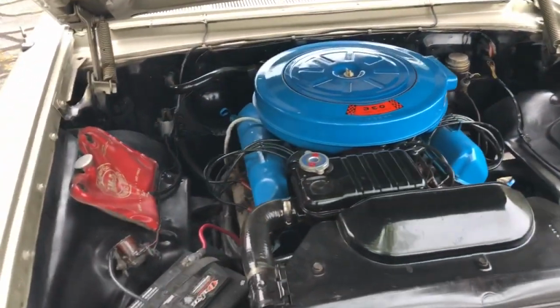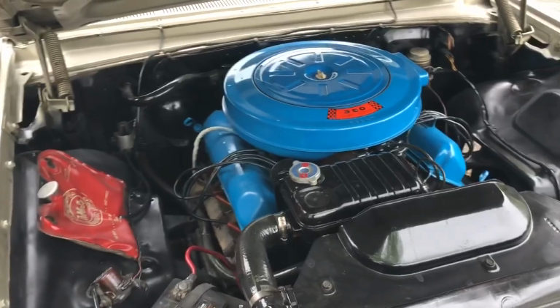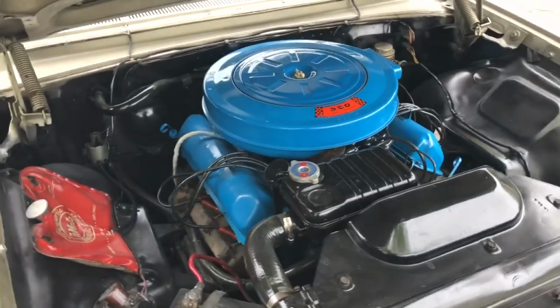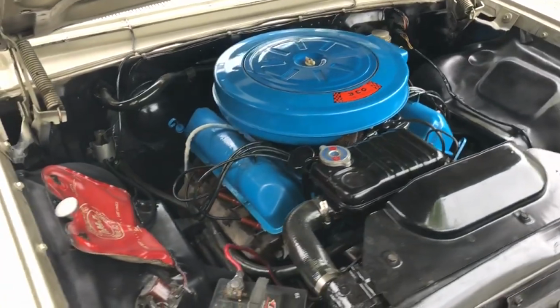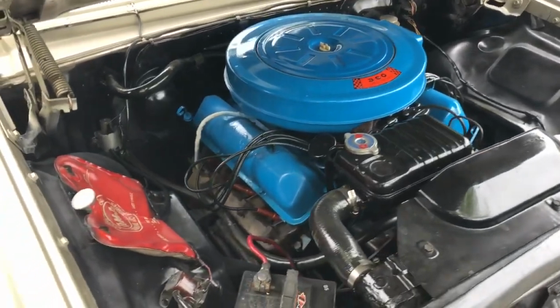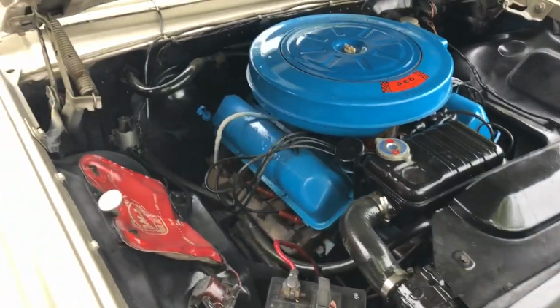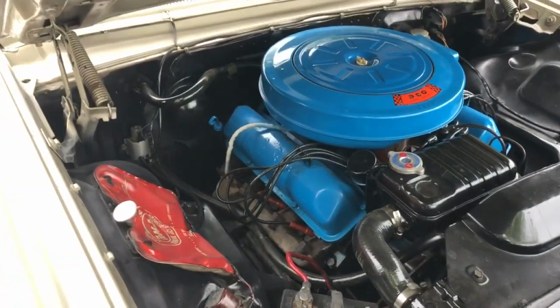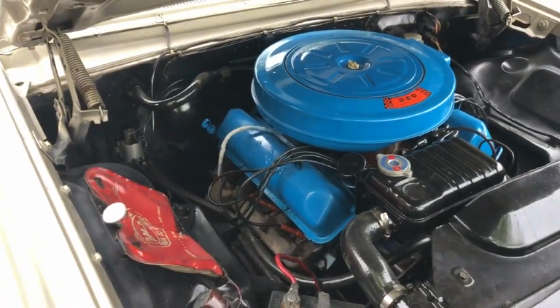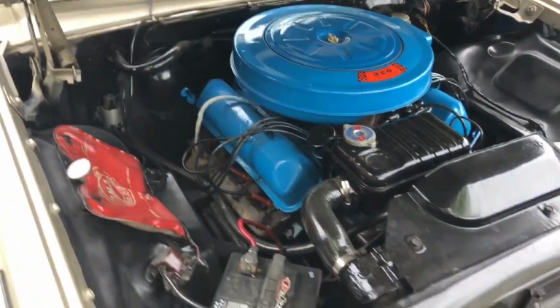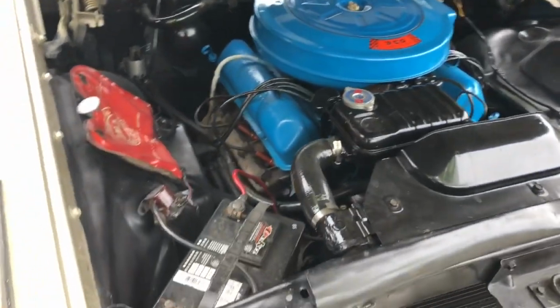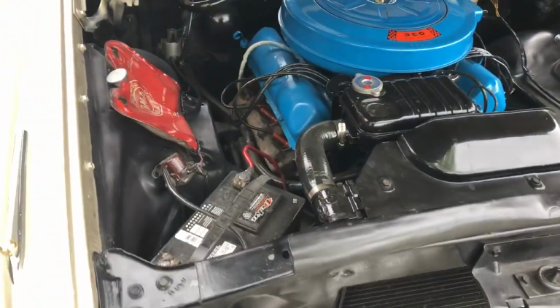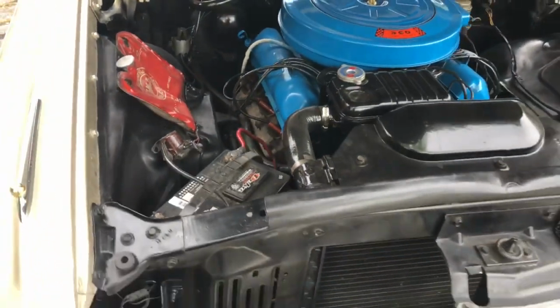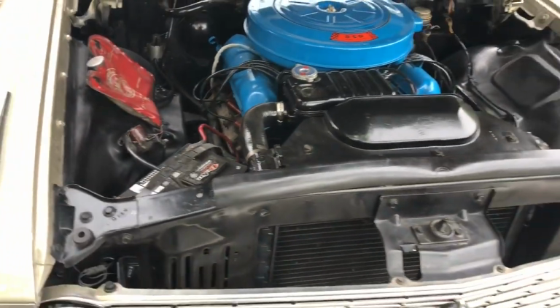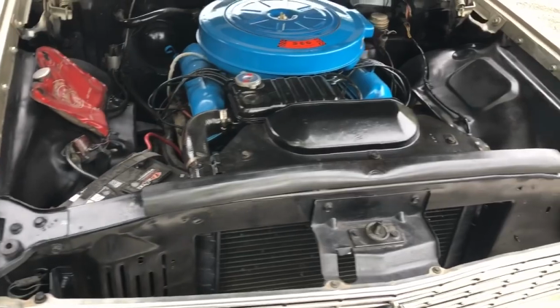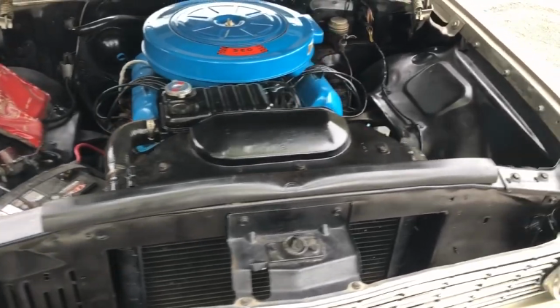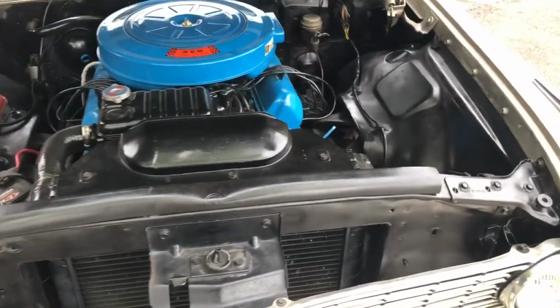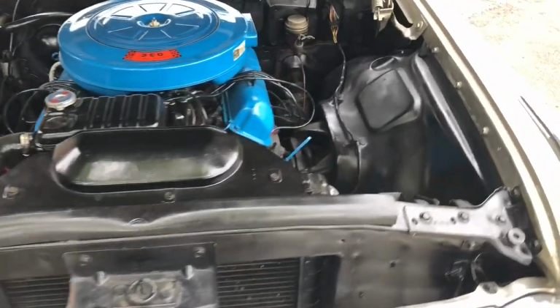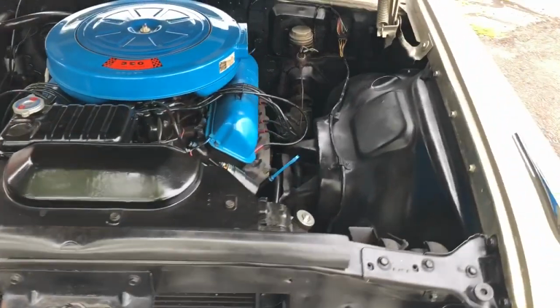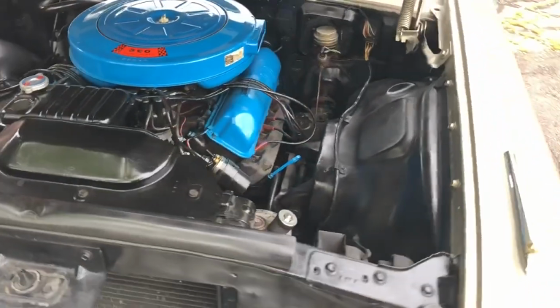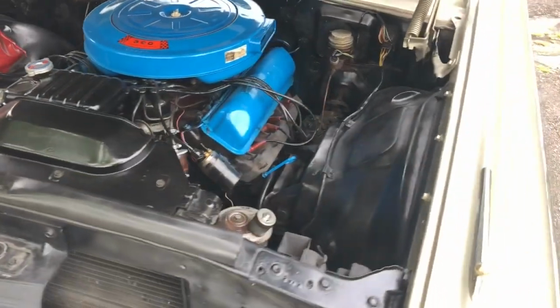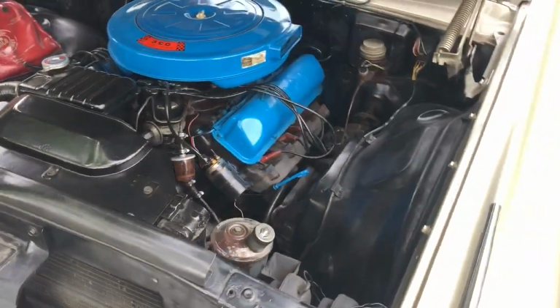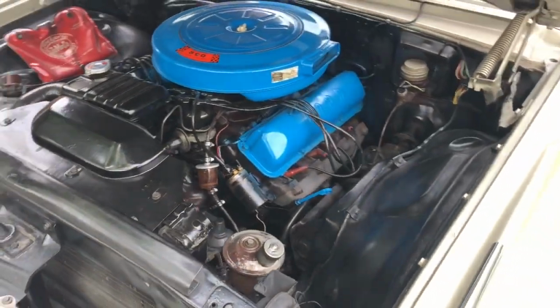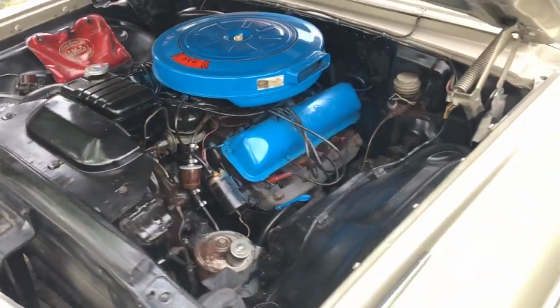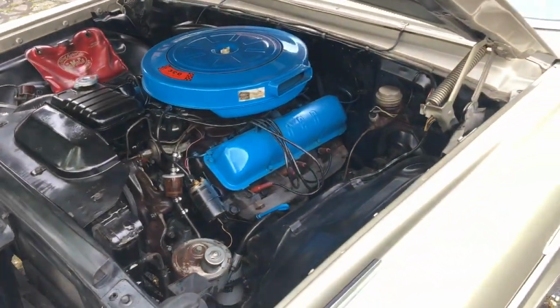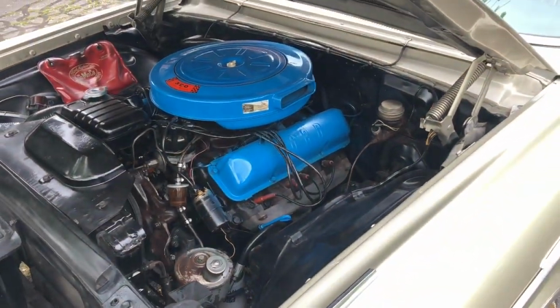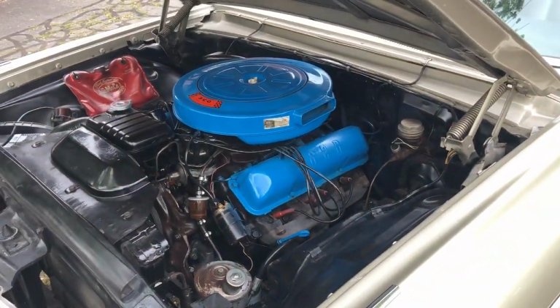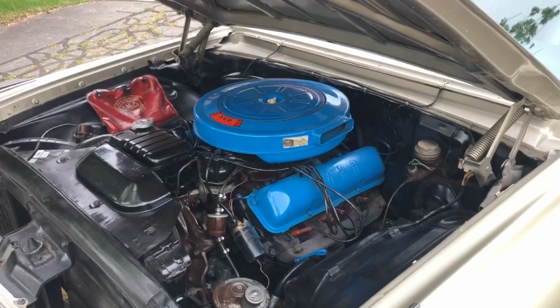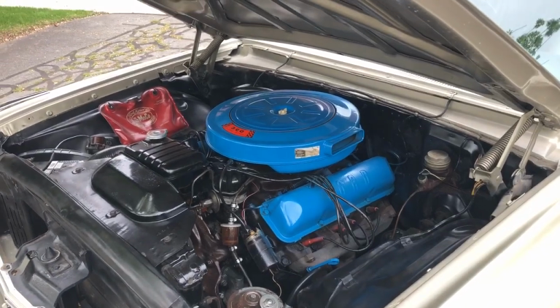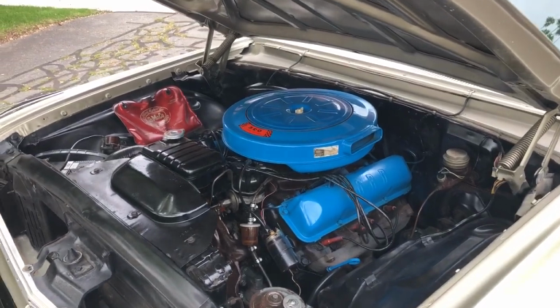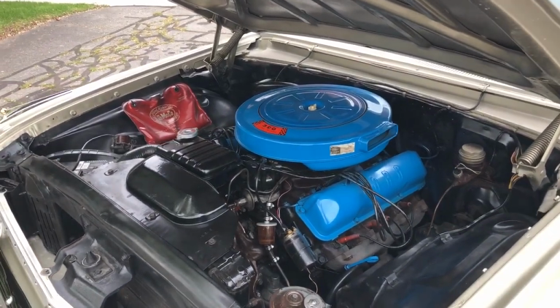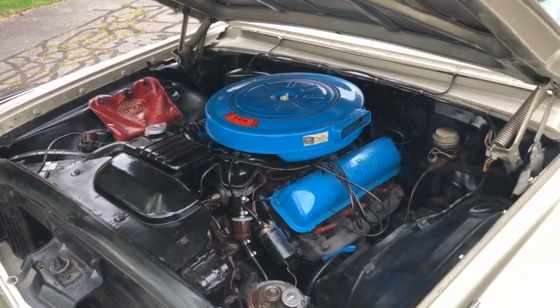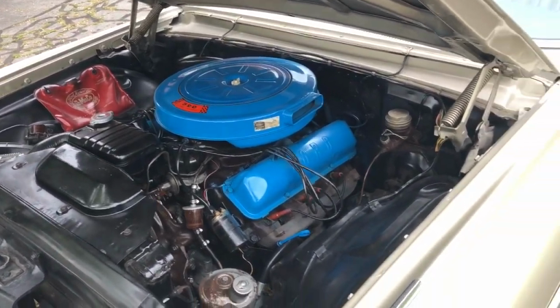Under the hood it's very presentable. The previous owner just took it to local shows and cruised around, and kept it in storage with a cover over it for the most part.